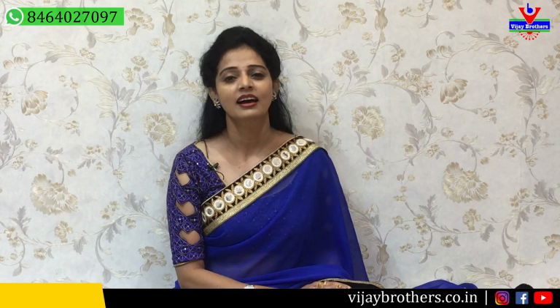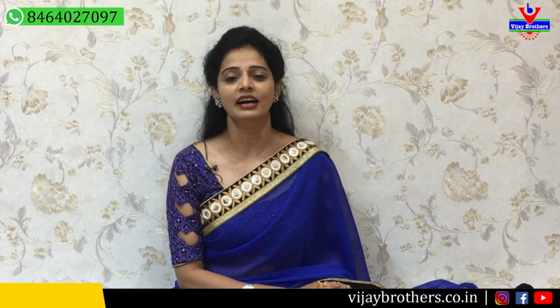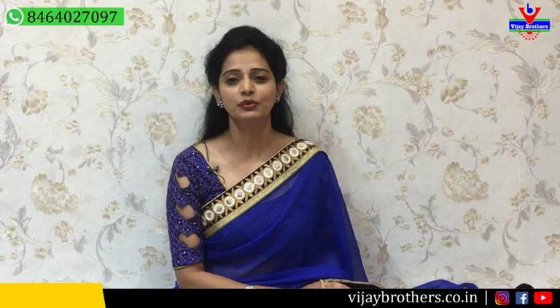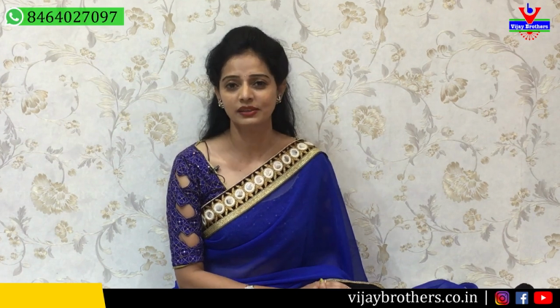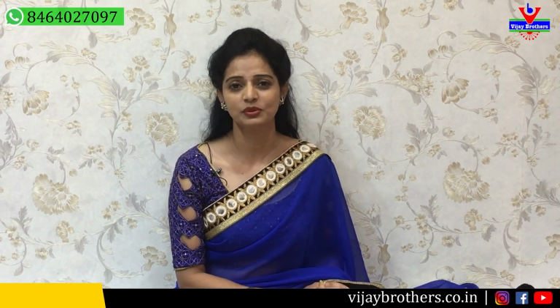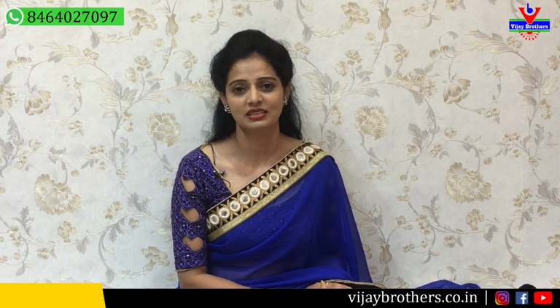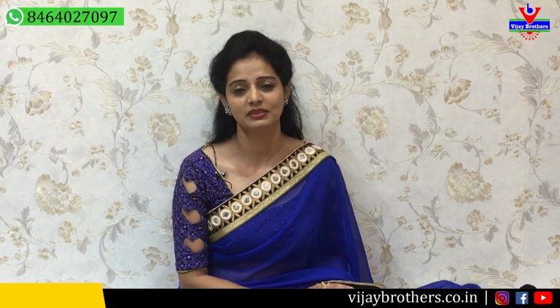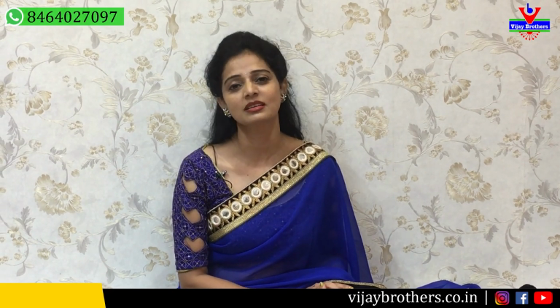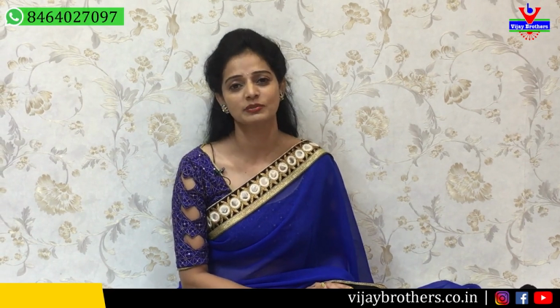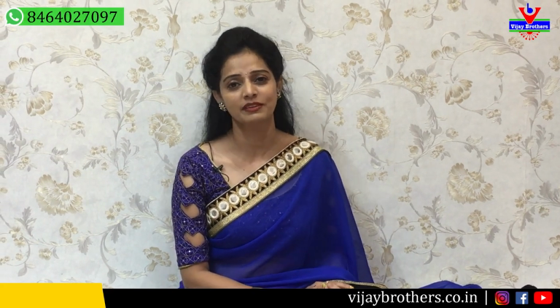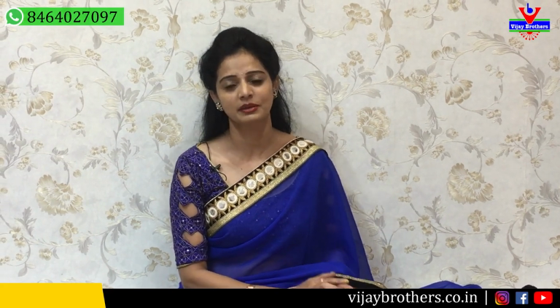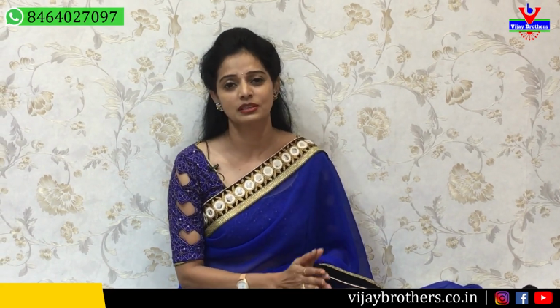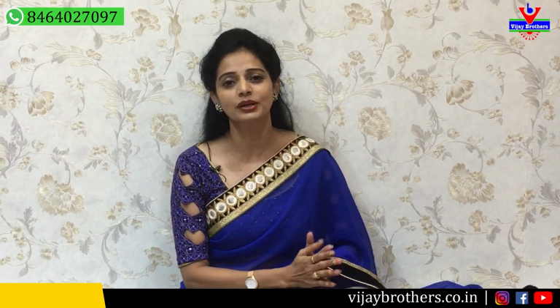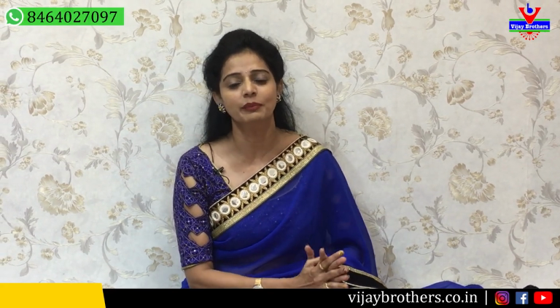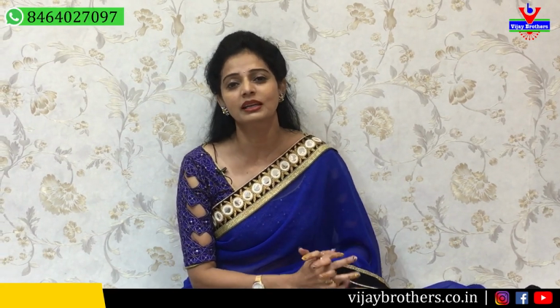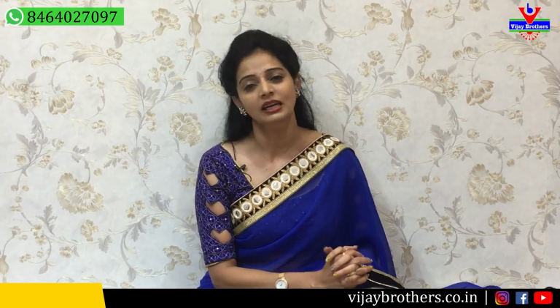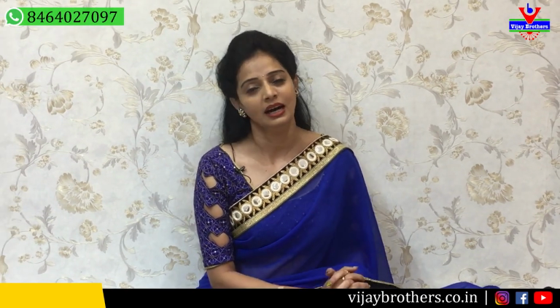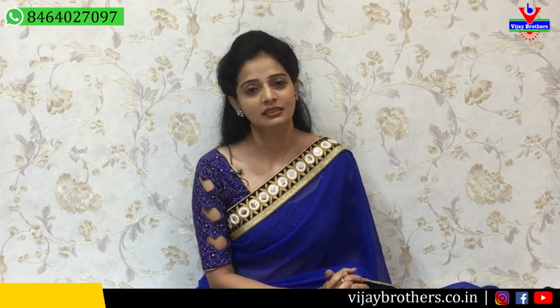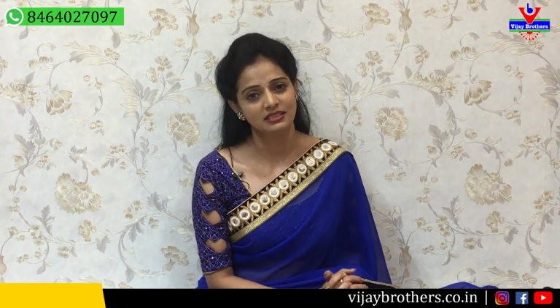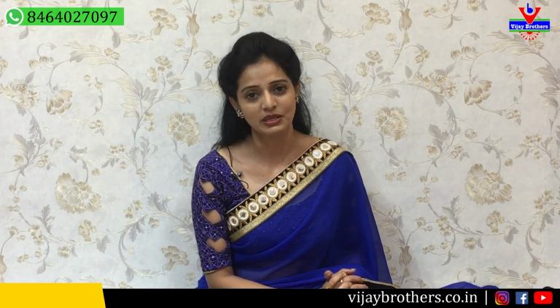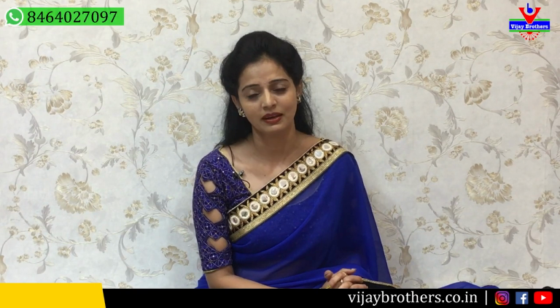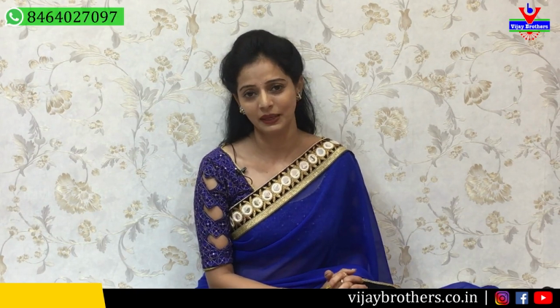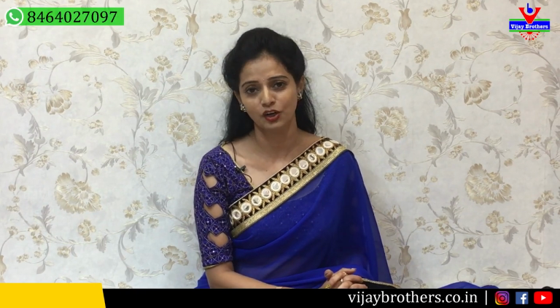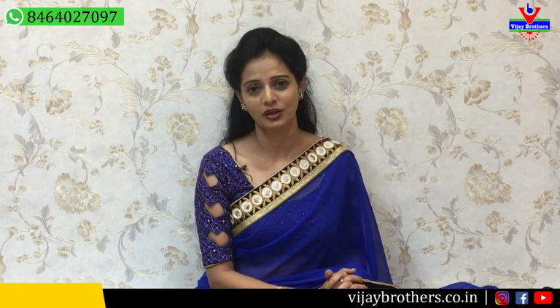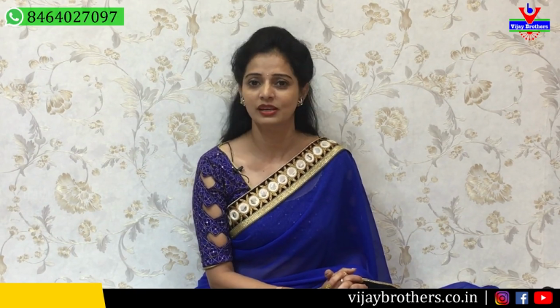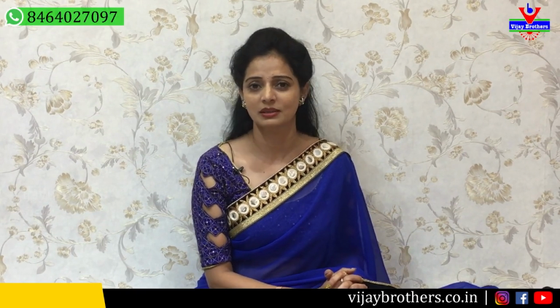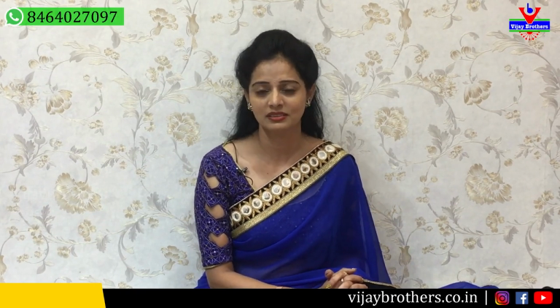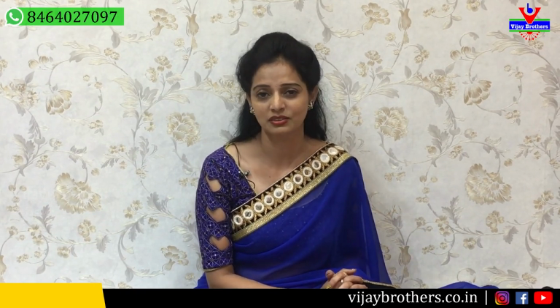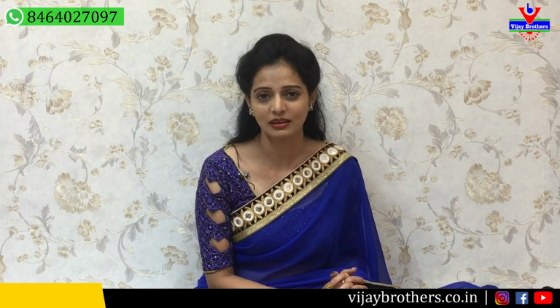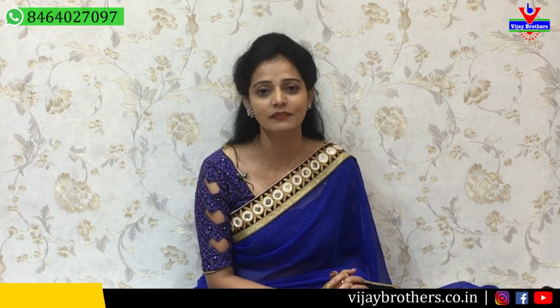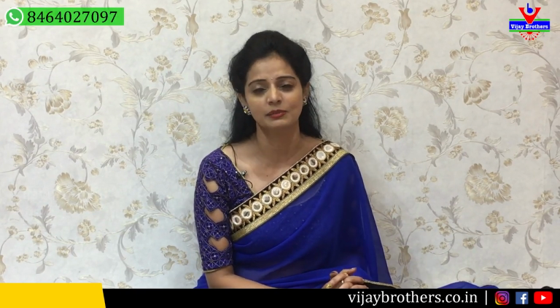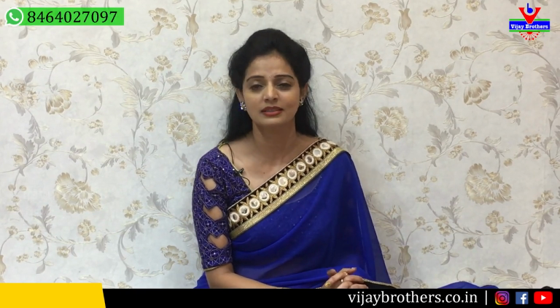Hi viewers, welcome to Vijay Brothers. I am at the Vijay Brothers main road showroom, and today I am presenting the first series of collections available here at Vijay Brothers.